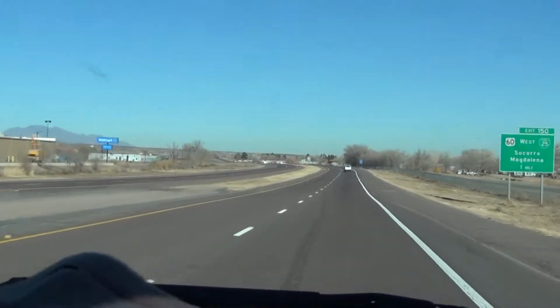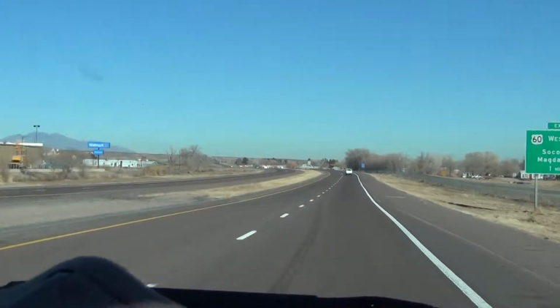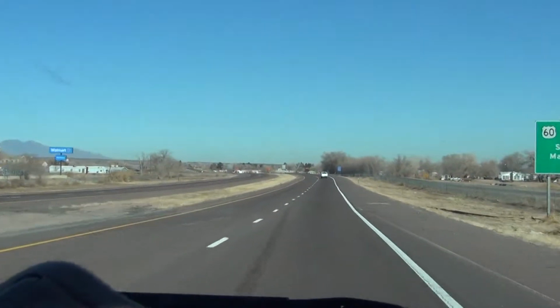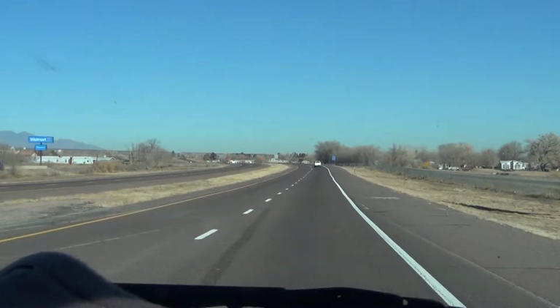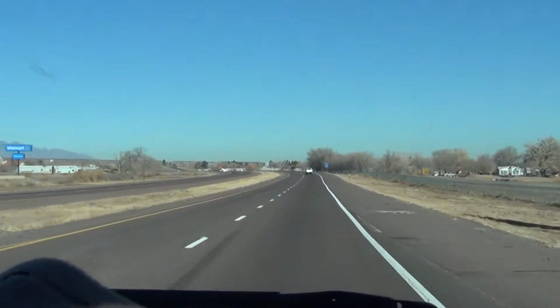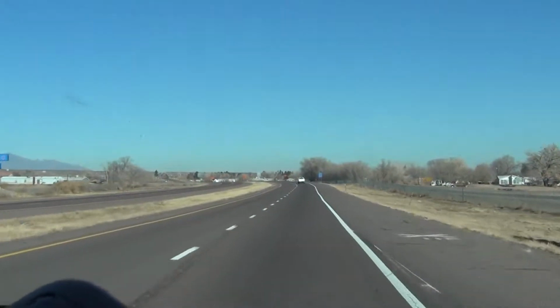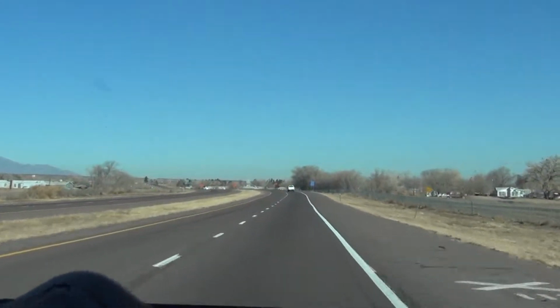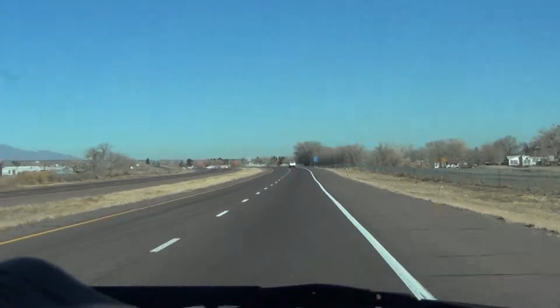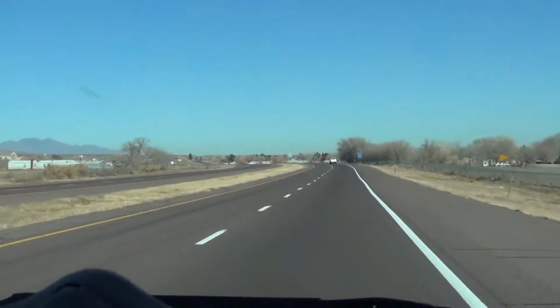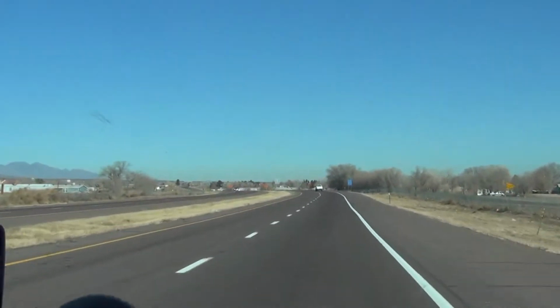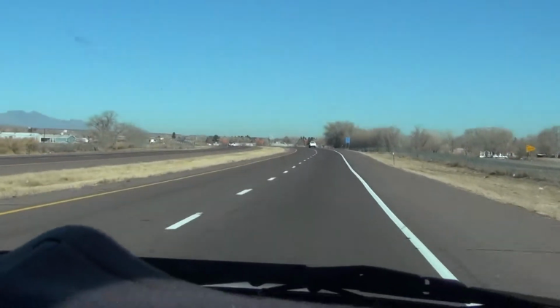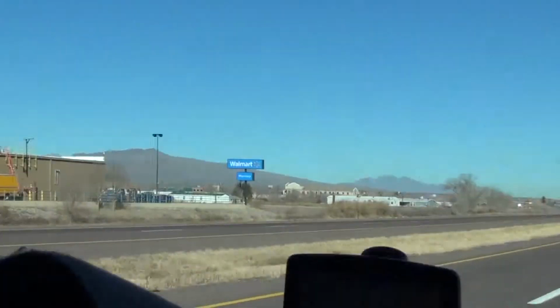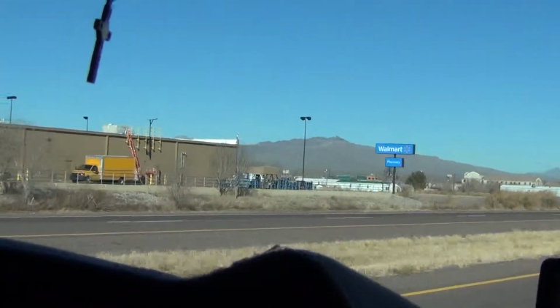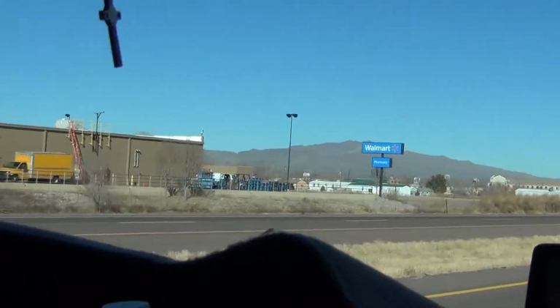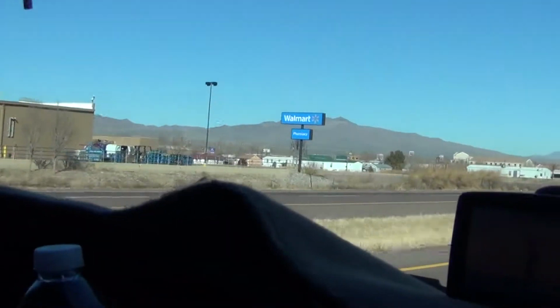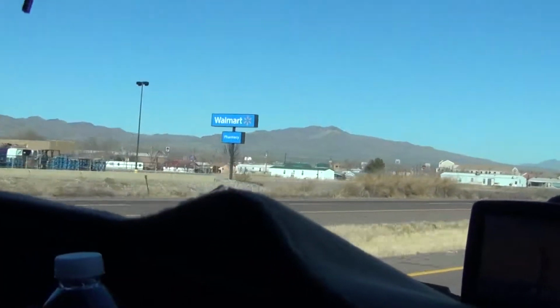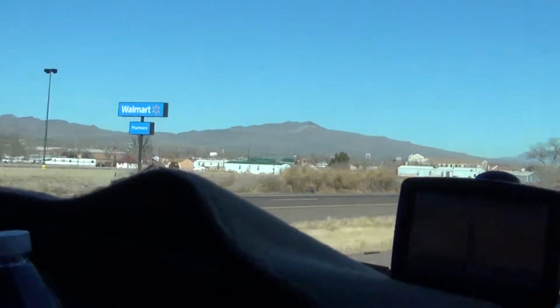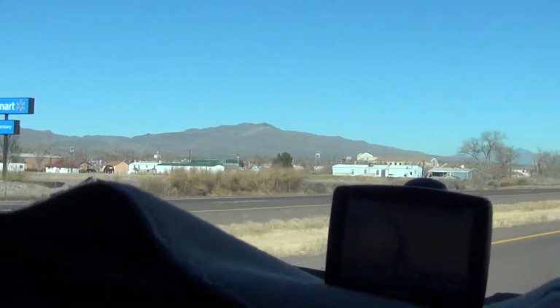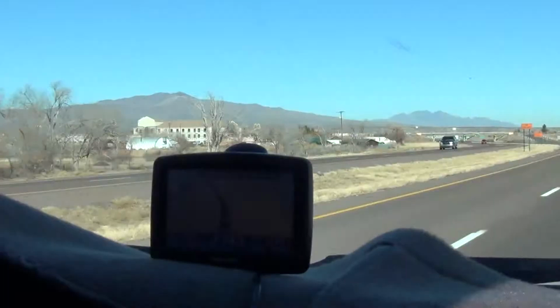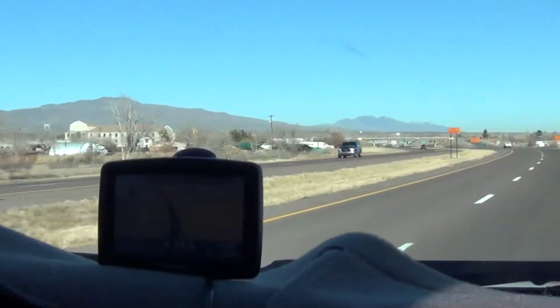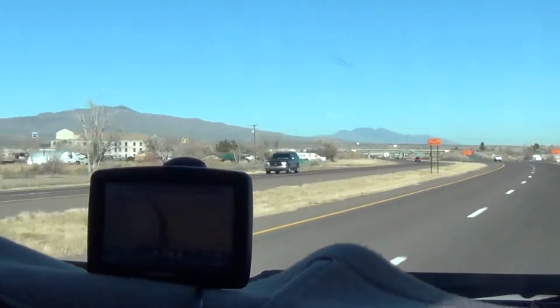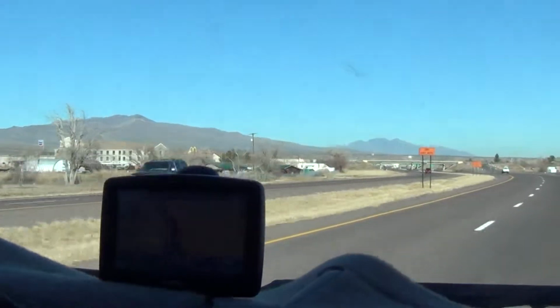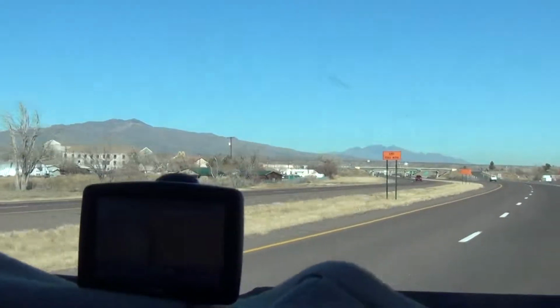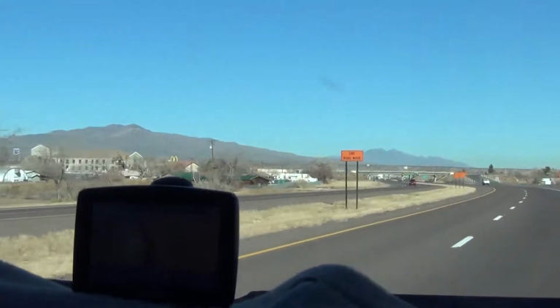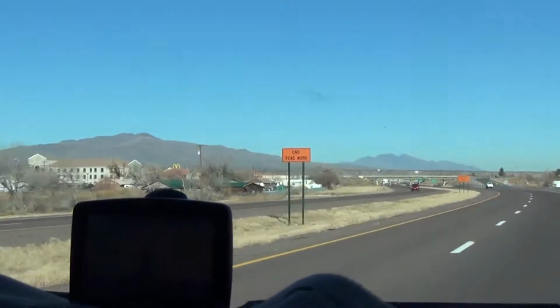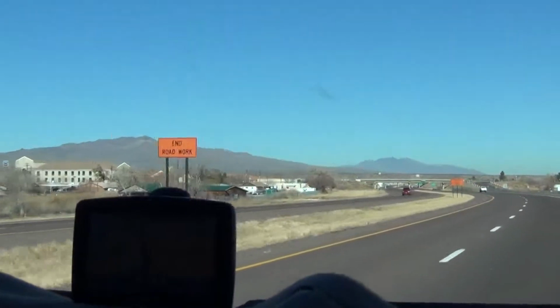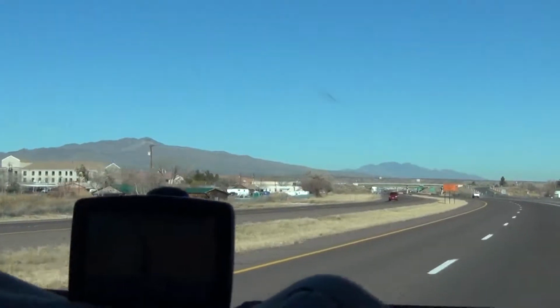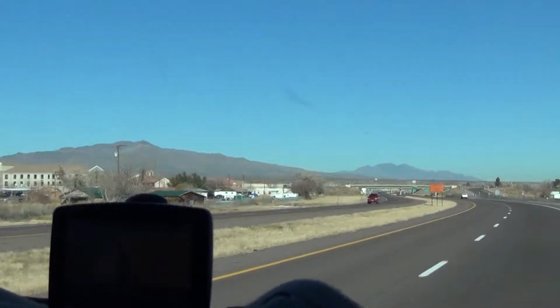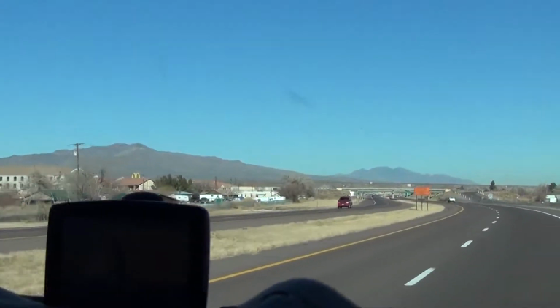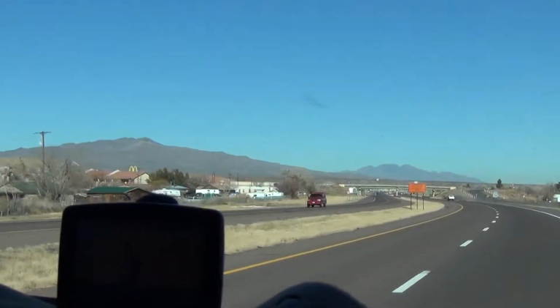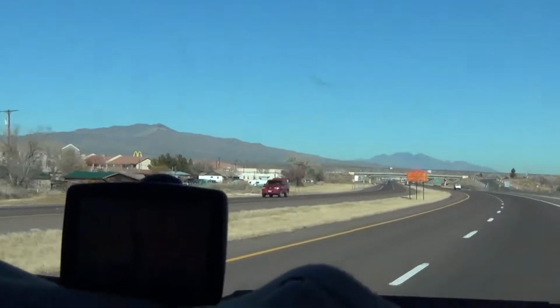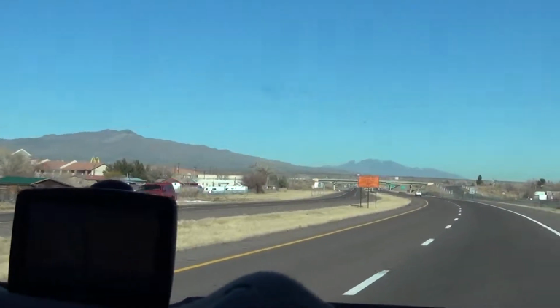Here's exit 150. The last exit was actually exit 147. There's Walmart. There's only two exits for Socorro — one on the north side and one on the south side.